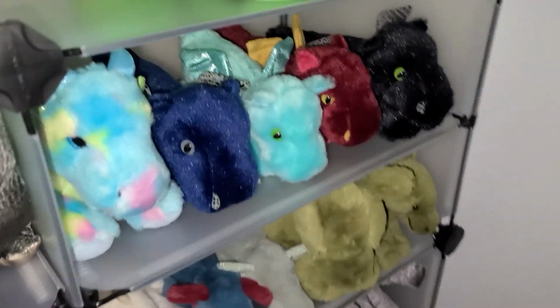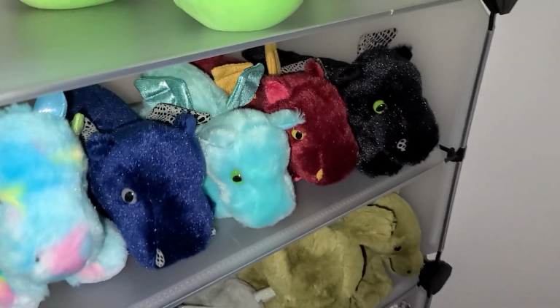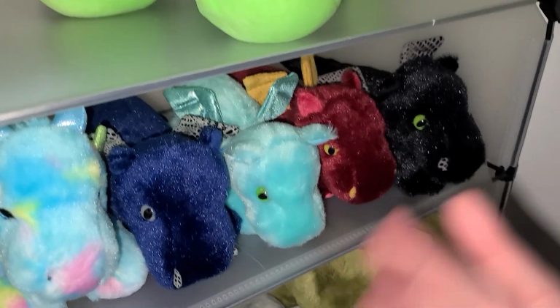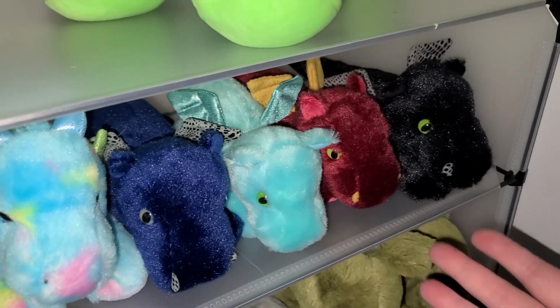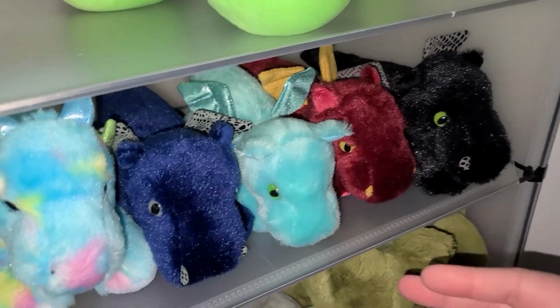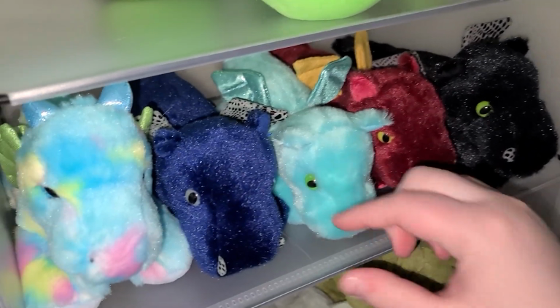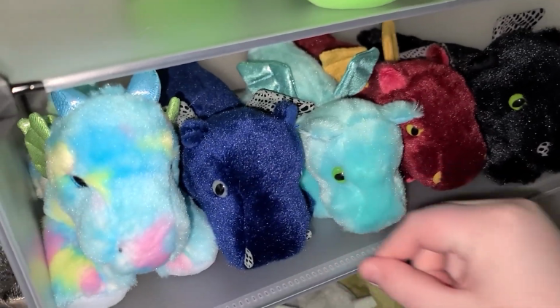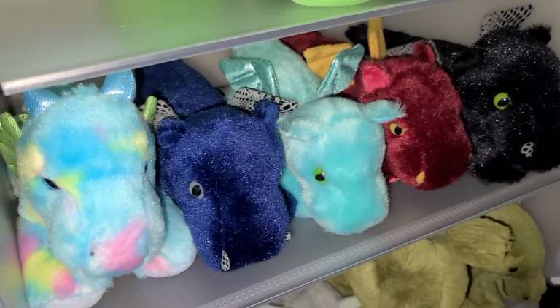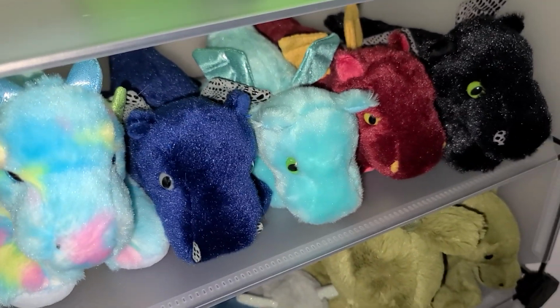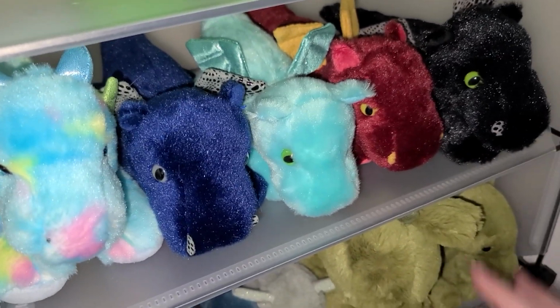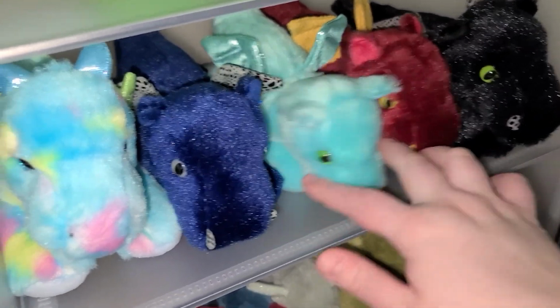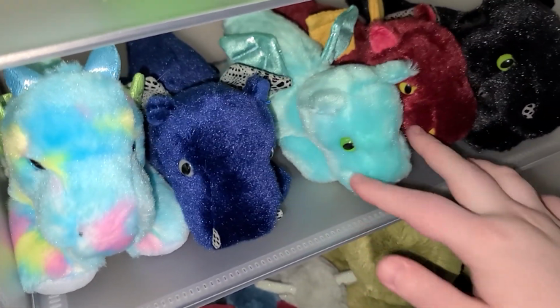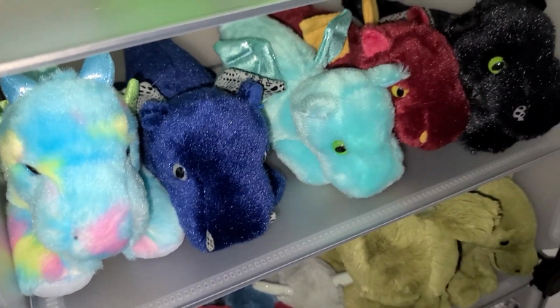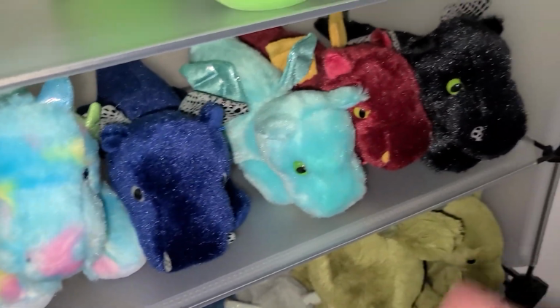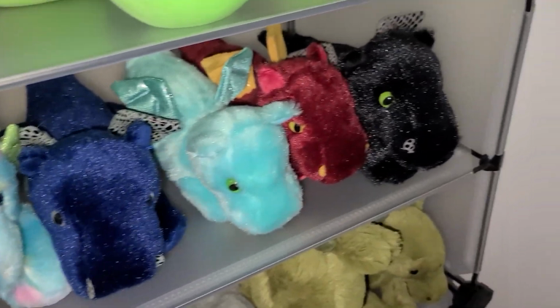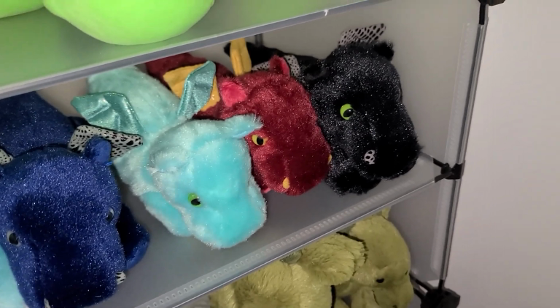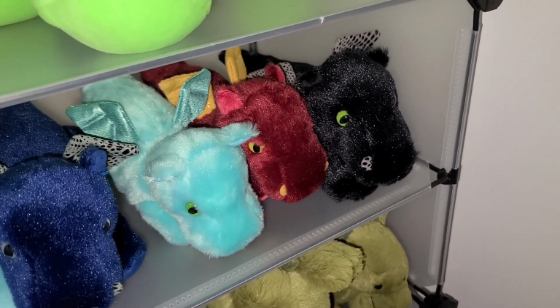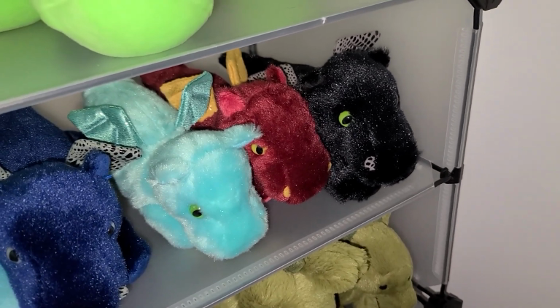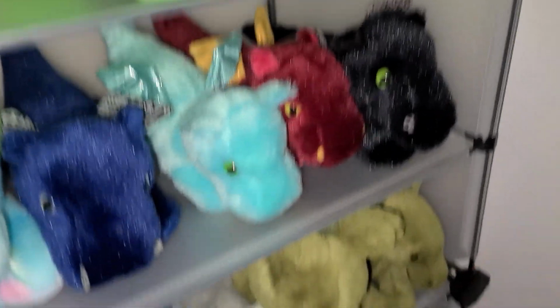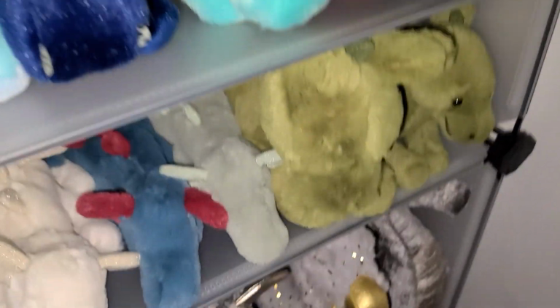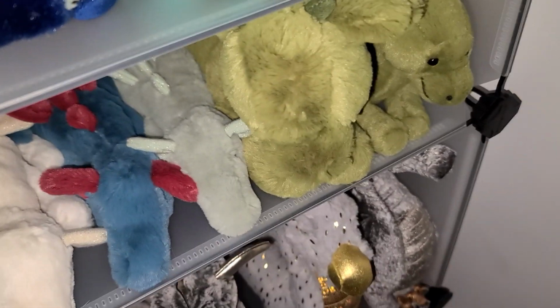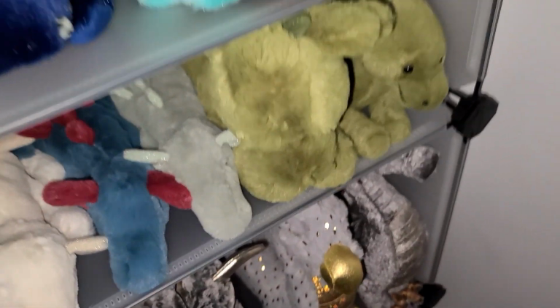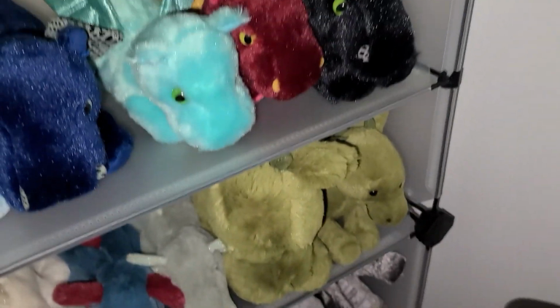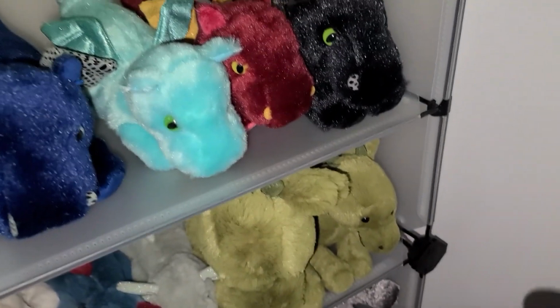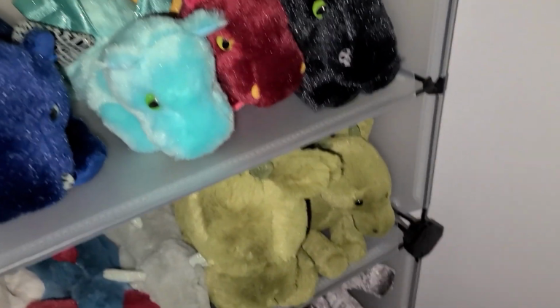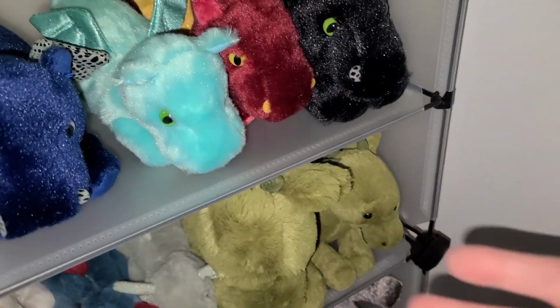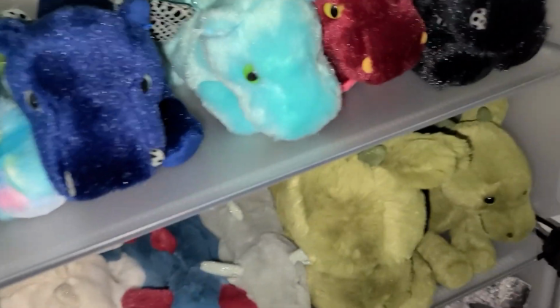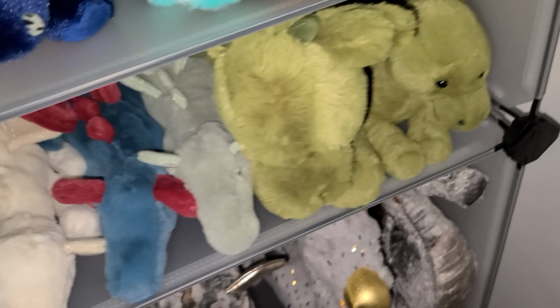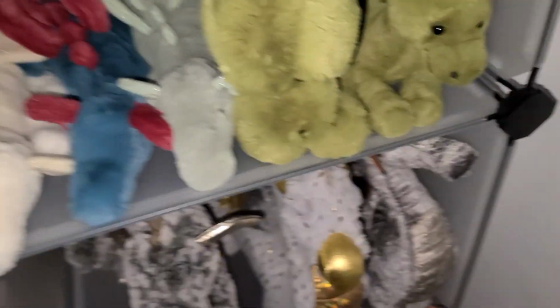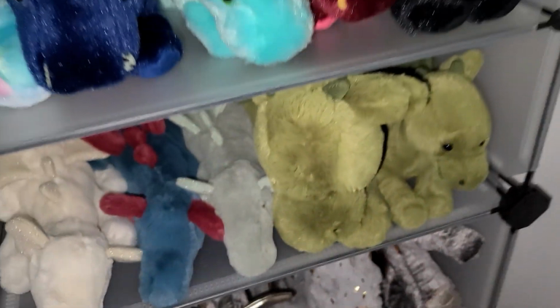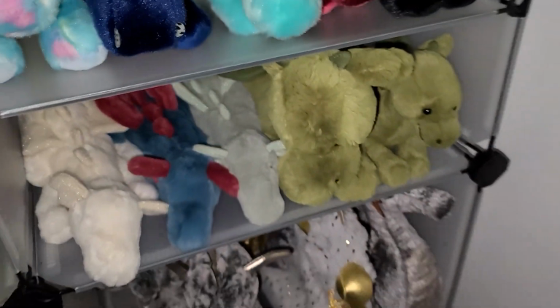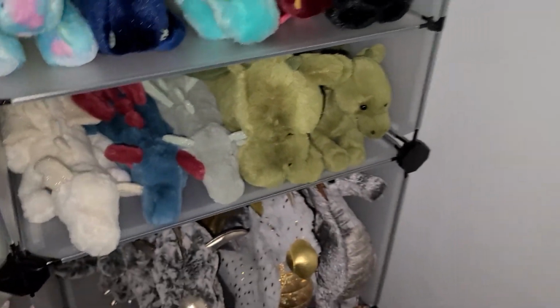There's another version of them that's super rare — I think it comes with like a purse or something, or maybe it's just red with red eyes and everything.